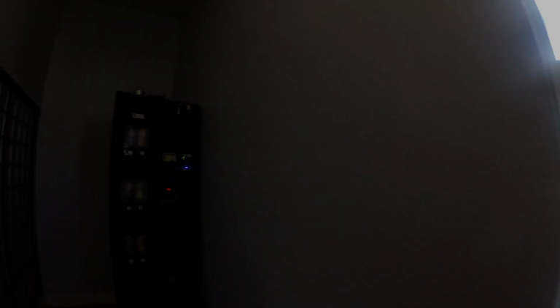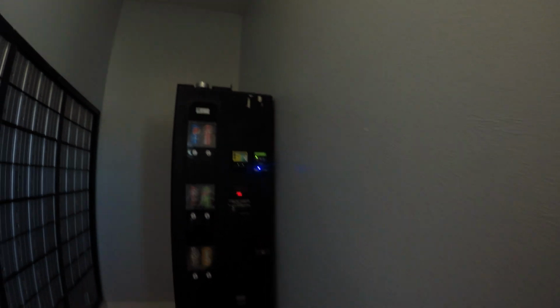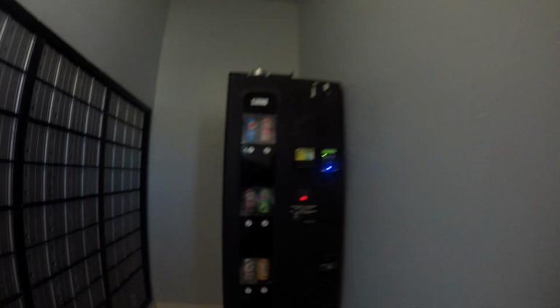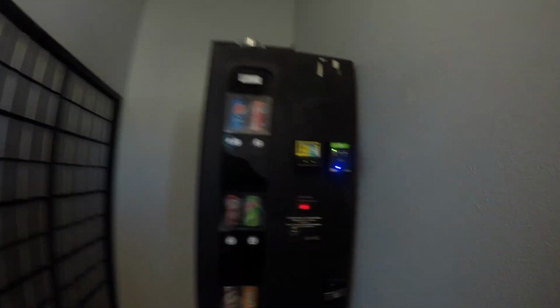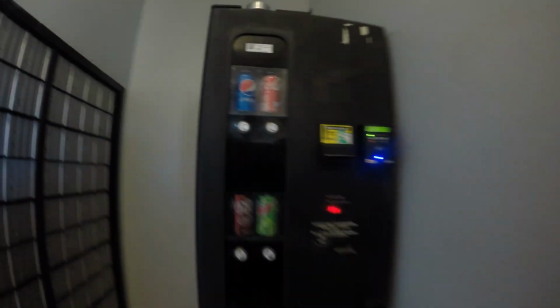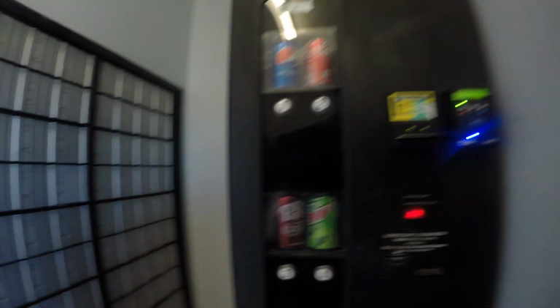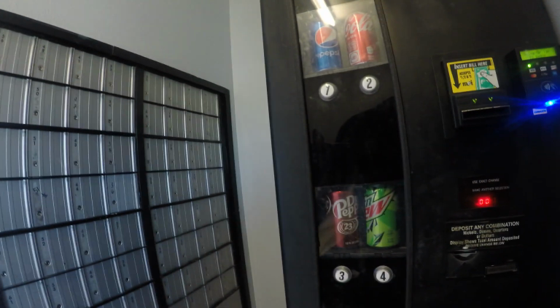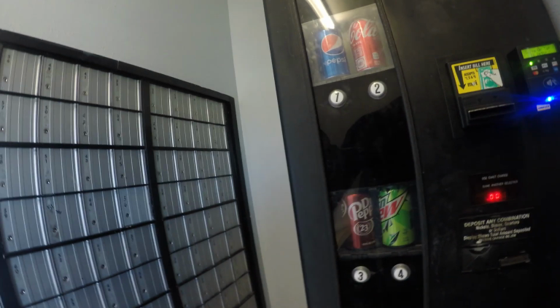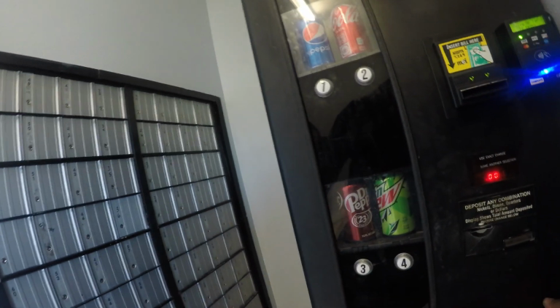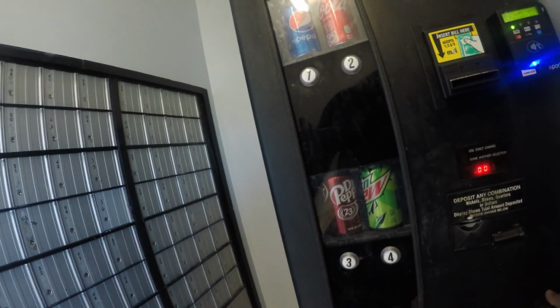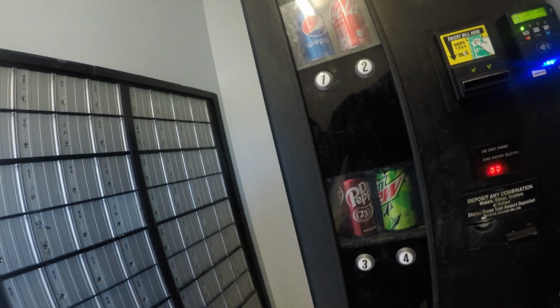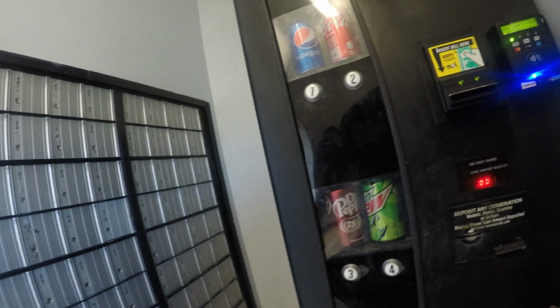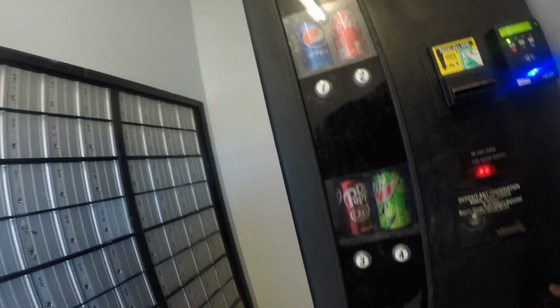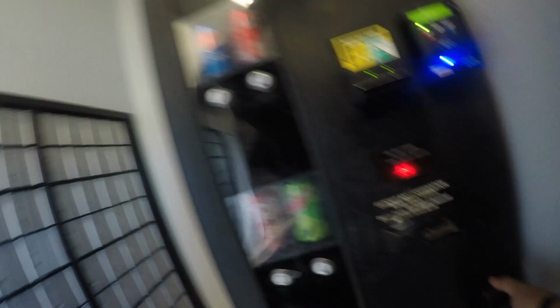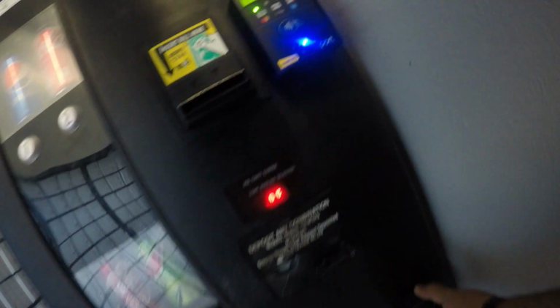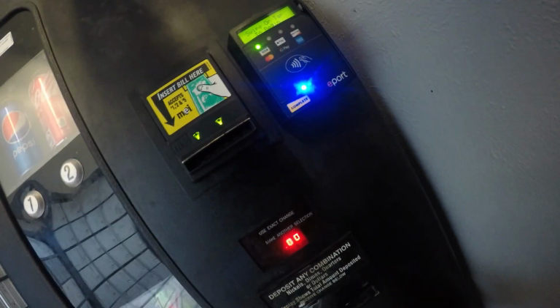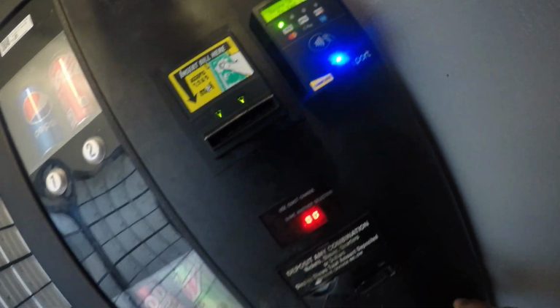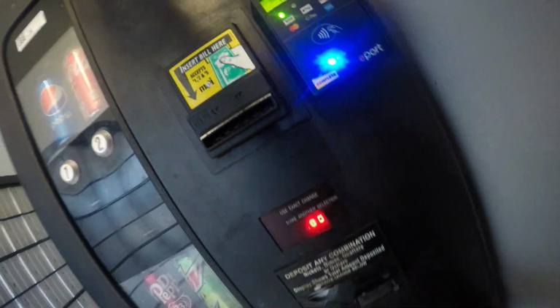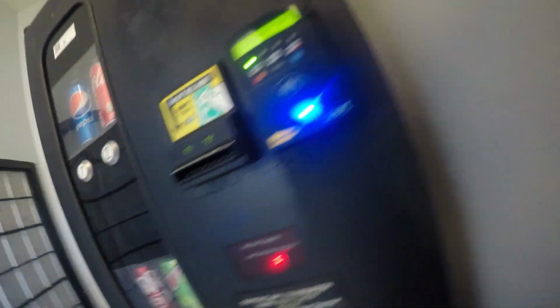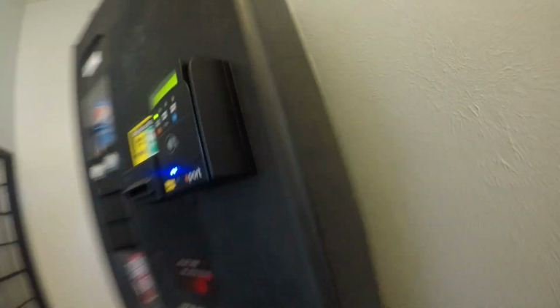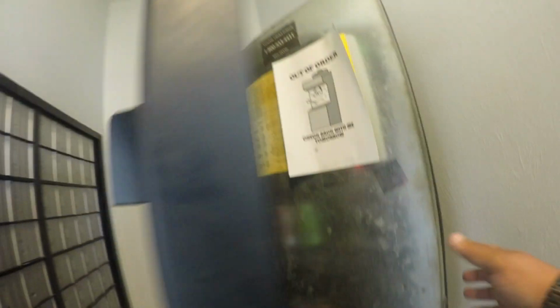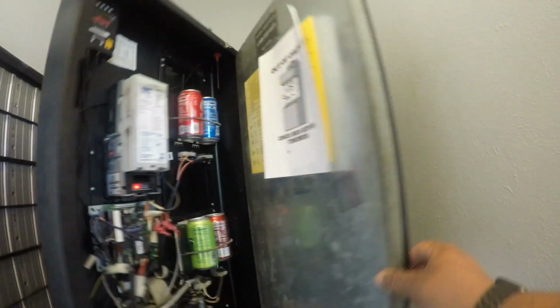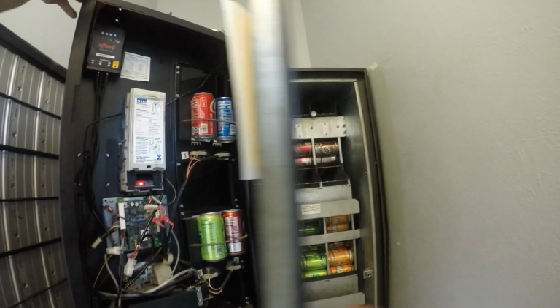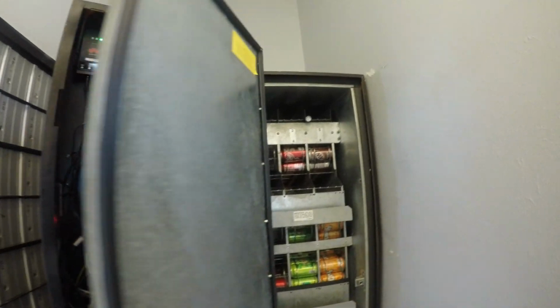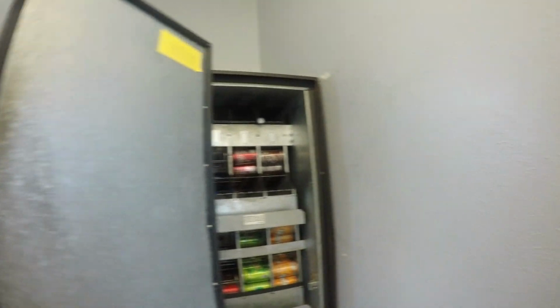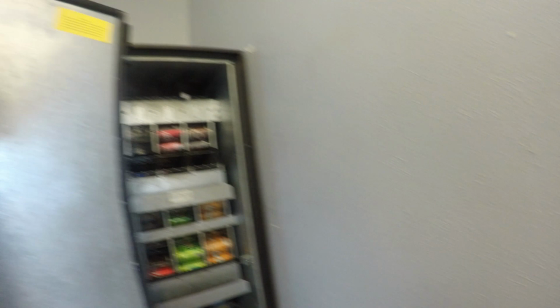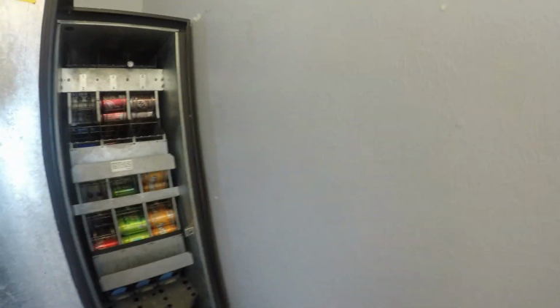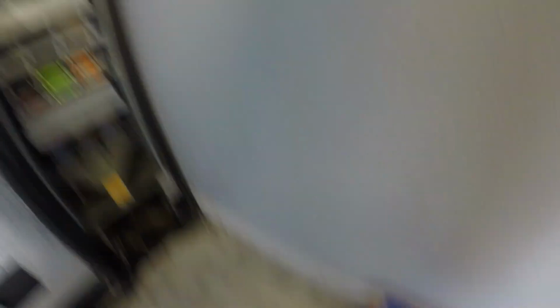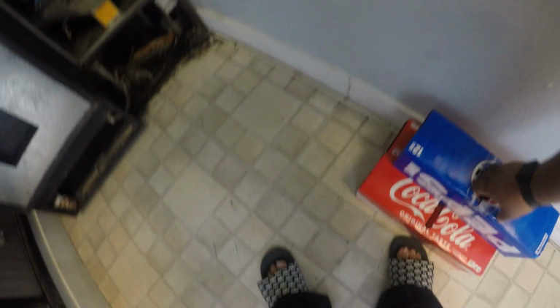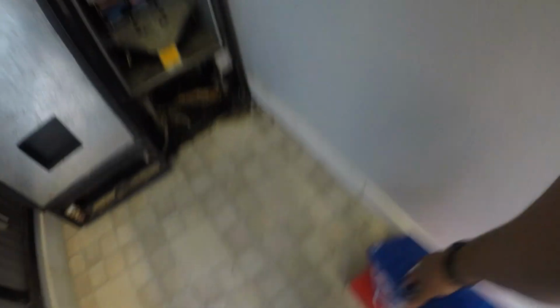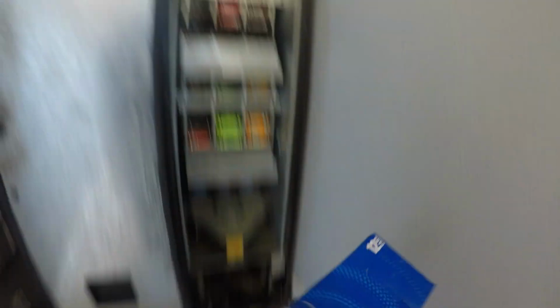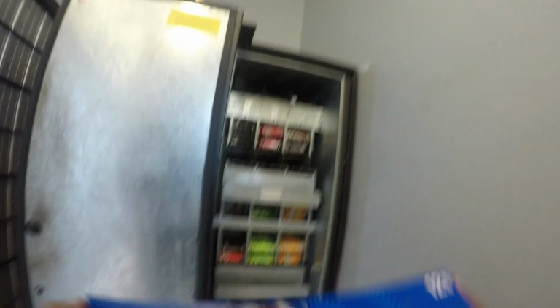Greetings fellow vendors. In today's video we are going to be doing a collection from my mailroom soda machine I have in a mobile home park. I'm going to go ahead and get it opened up here. Hope your guys' businesses are doing well.